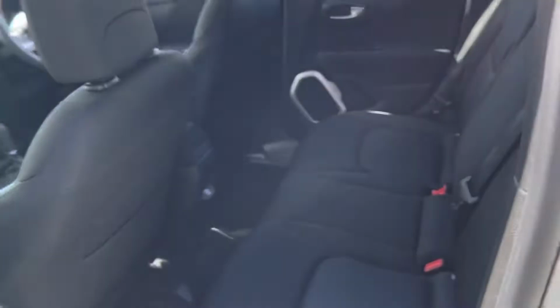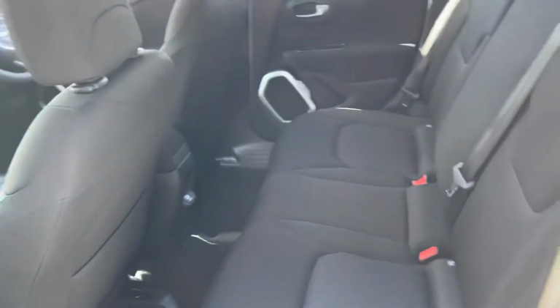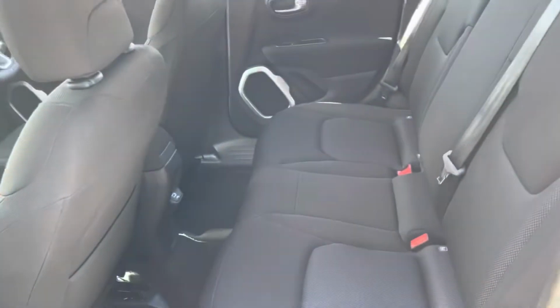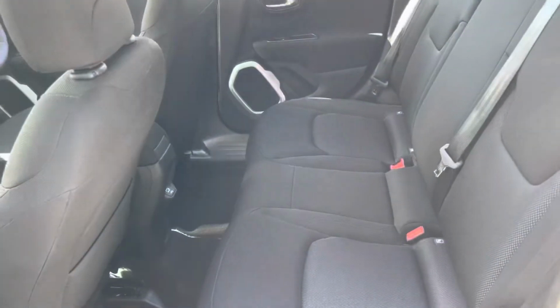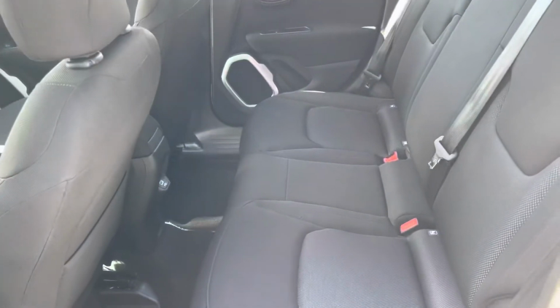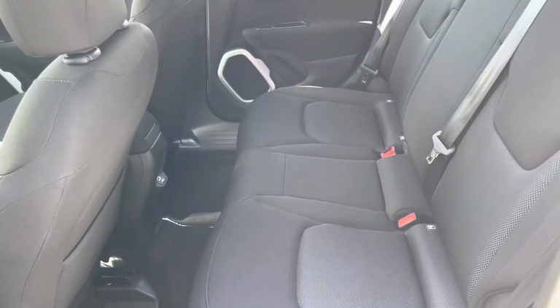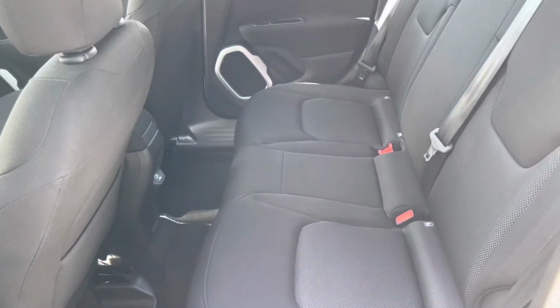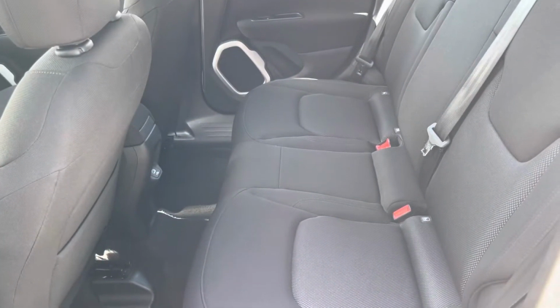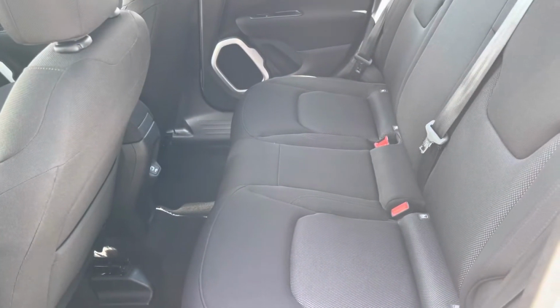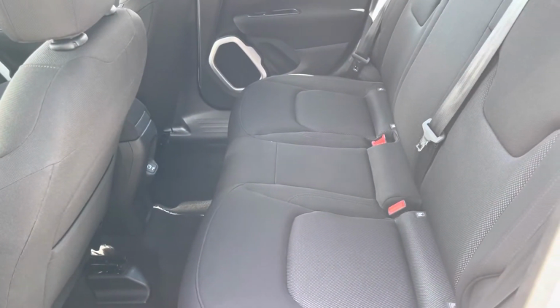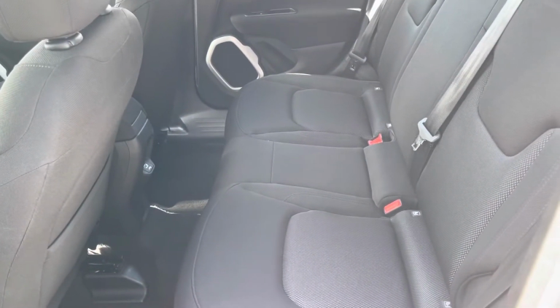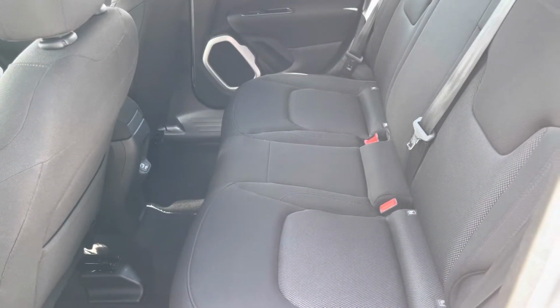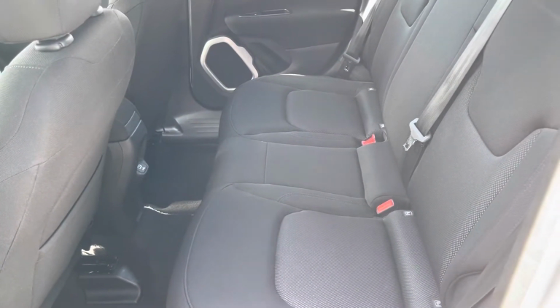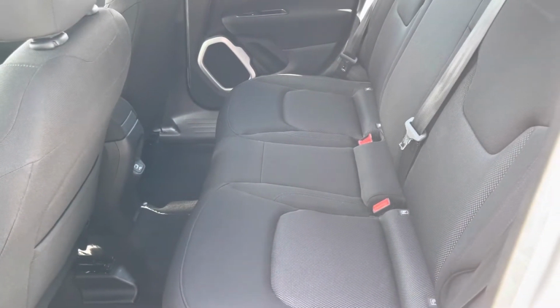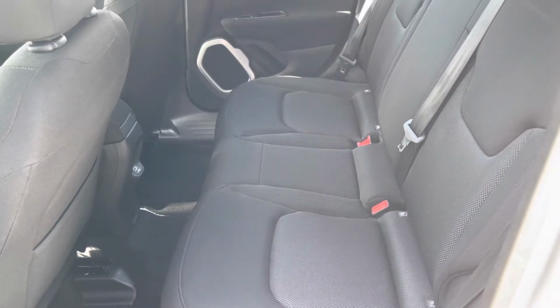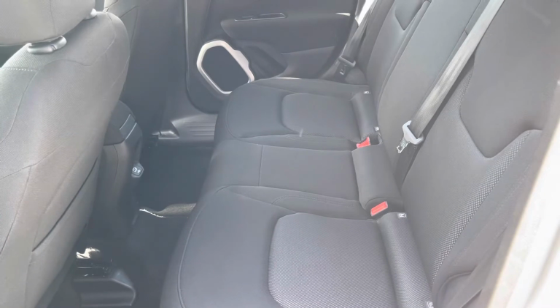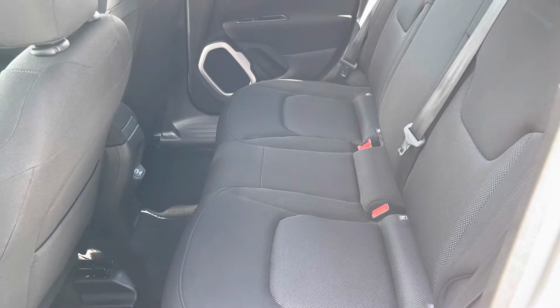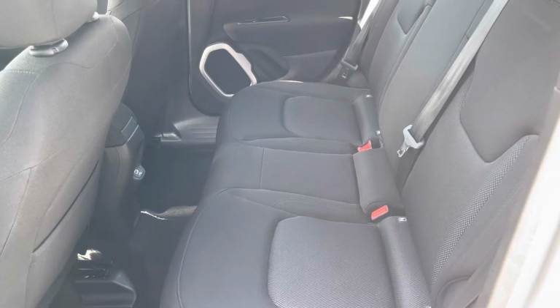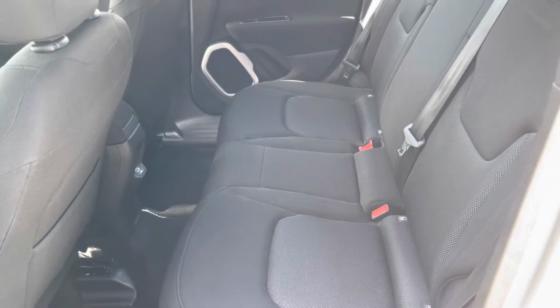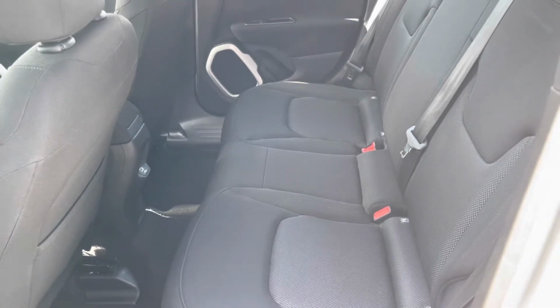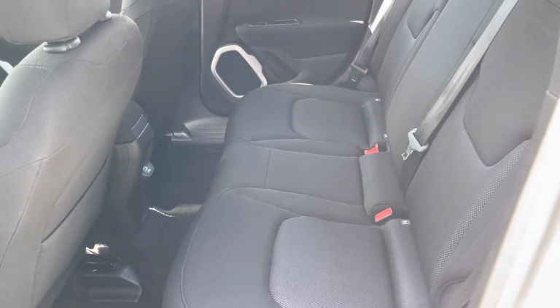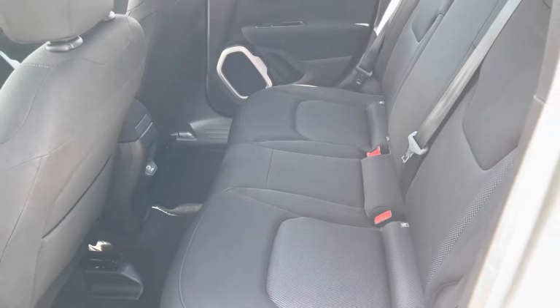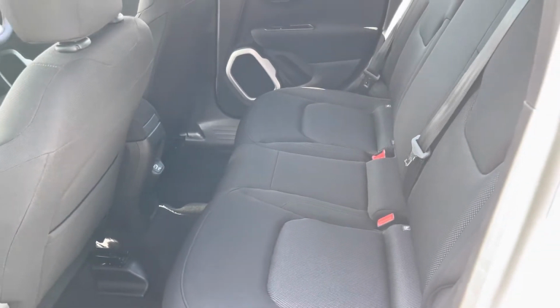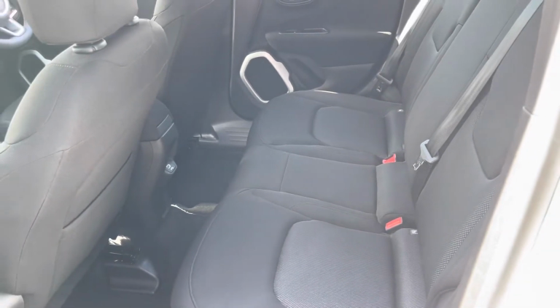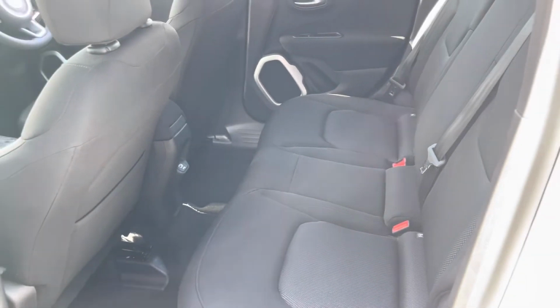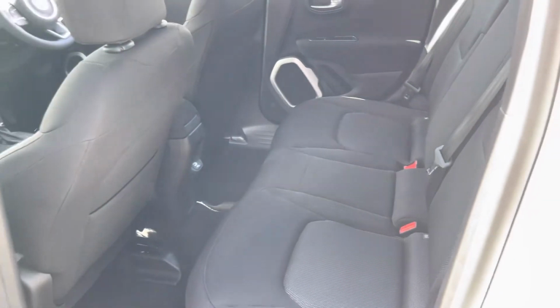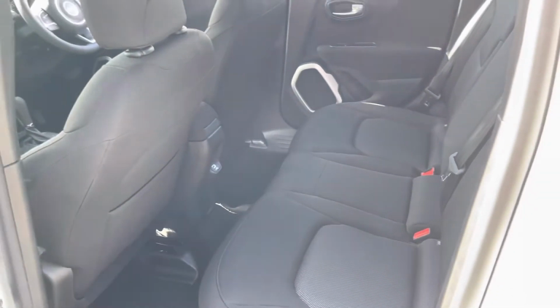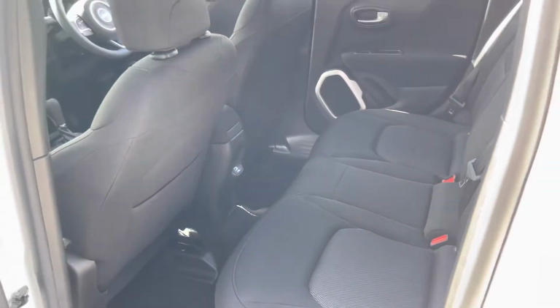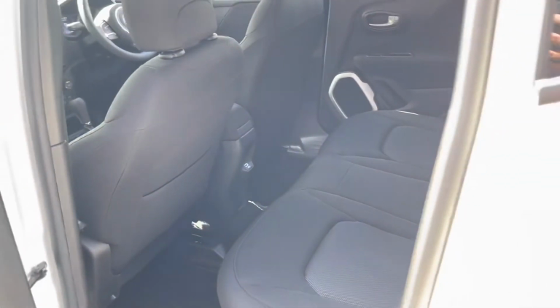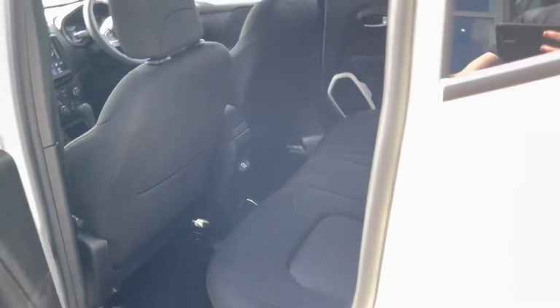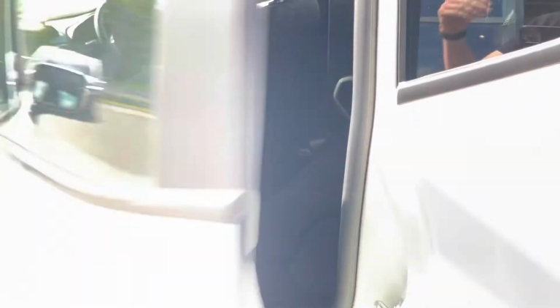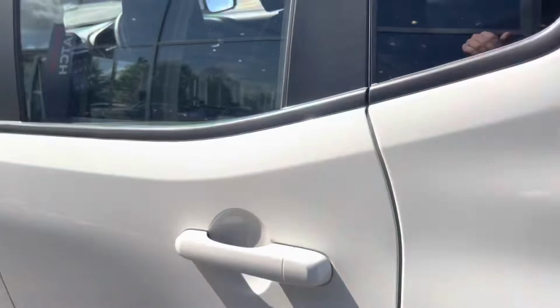Entering inside, you will find the full cloth seats in good condition and they're also extremely comfortable to sit on, with ISOFIX mounting points for children's seats in the rear as well if you do need them.